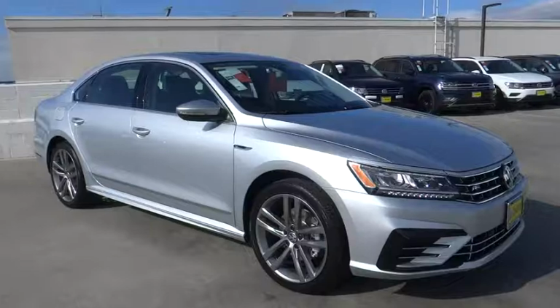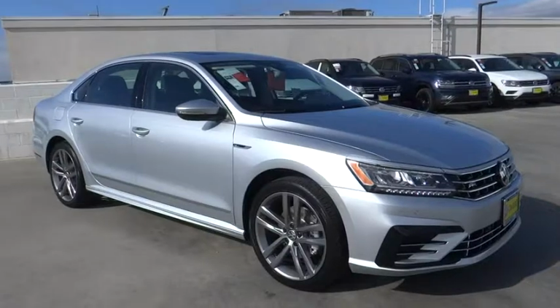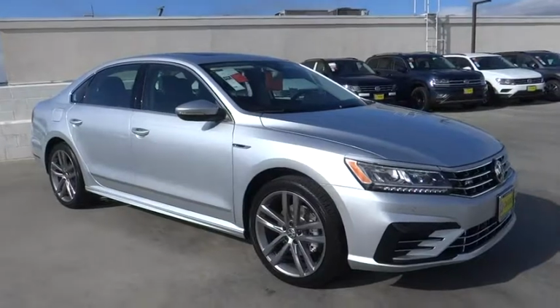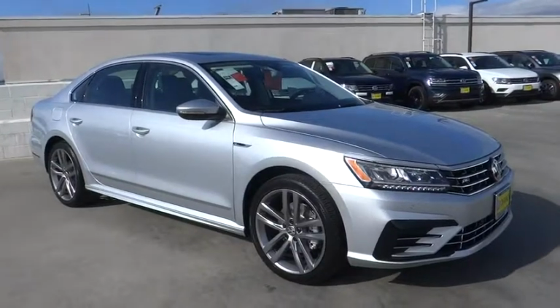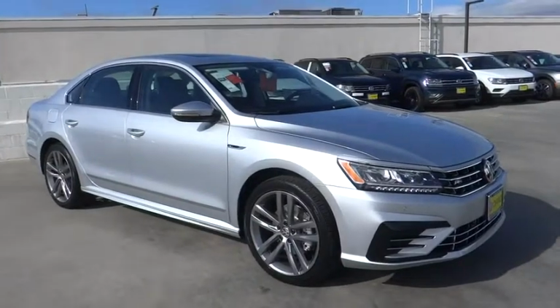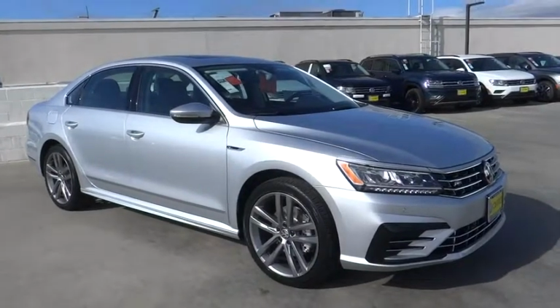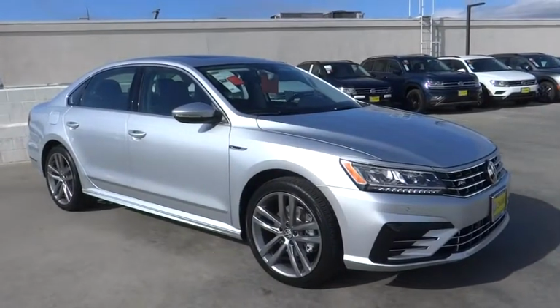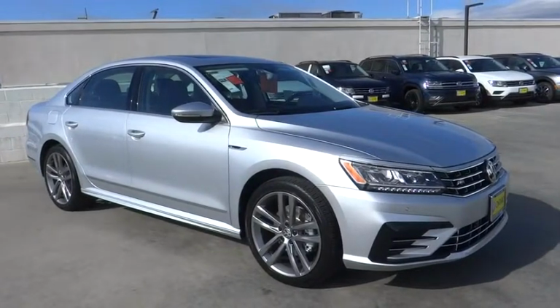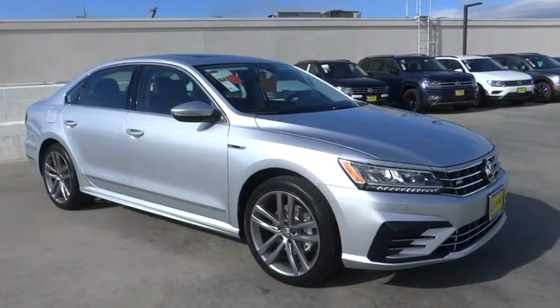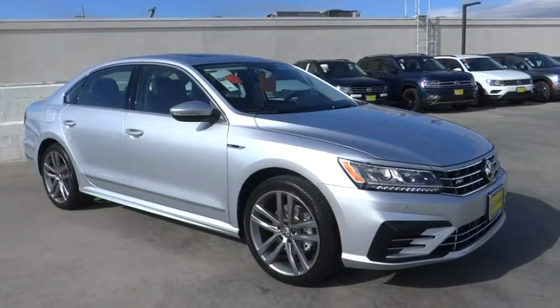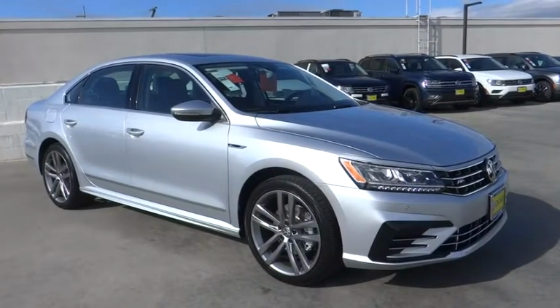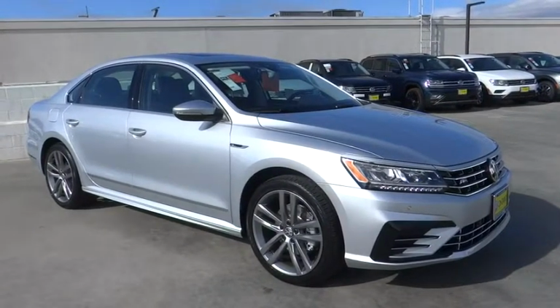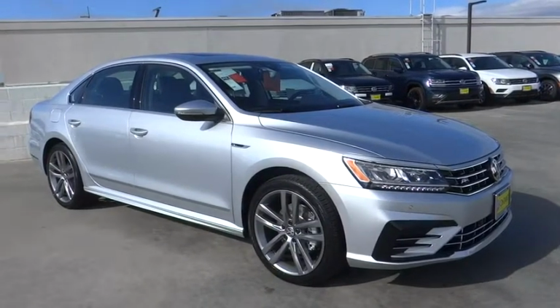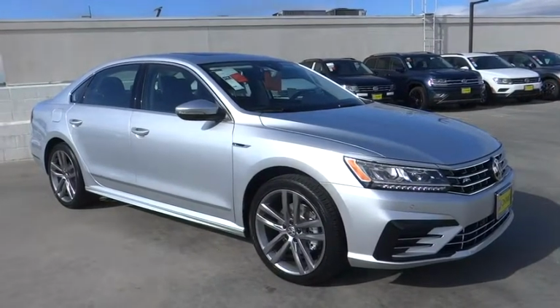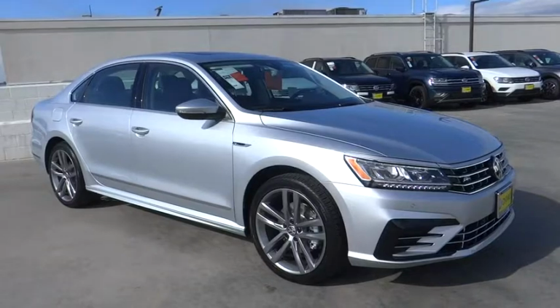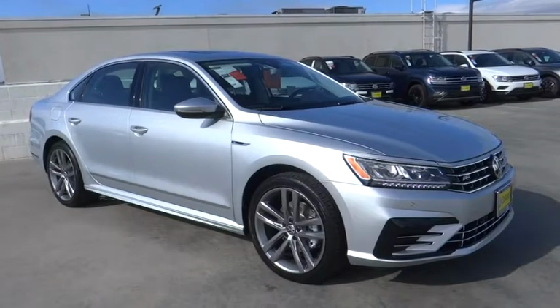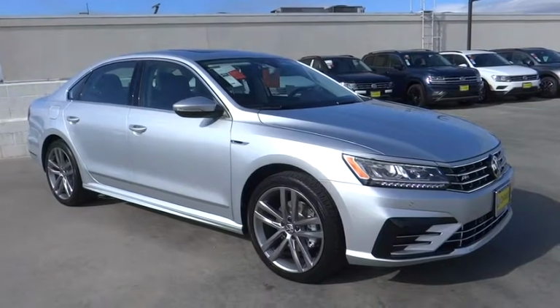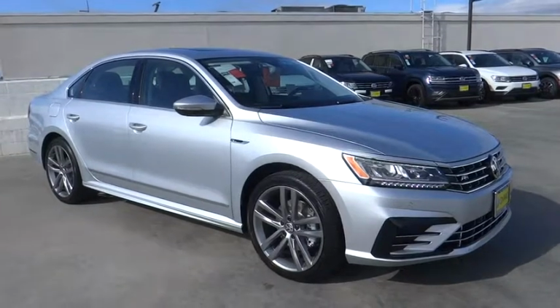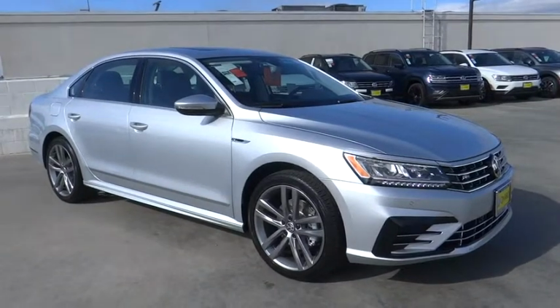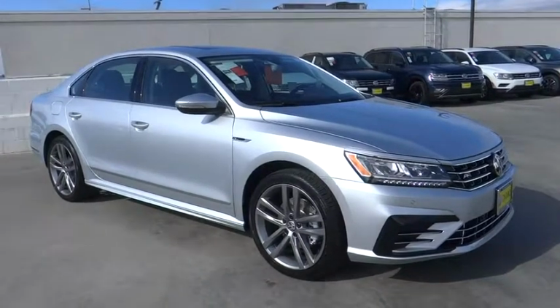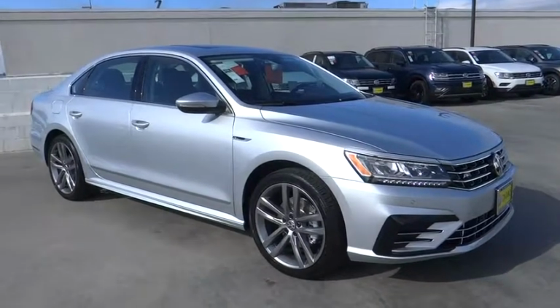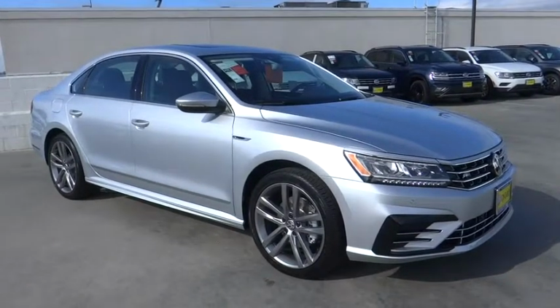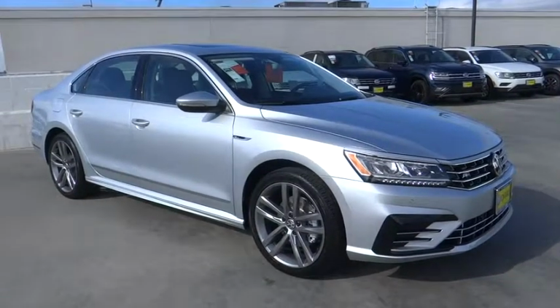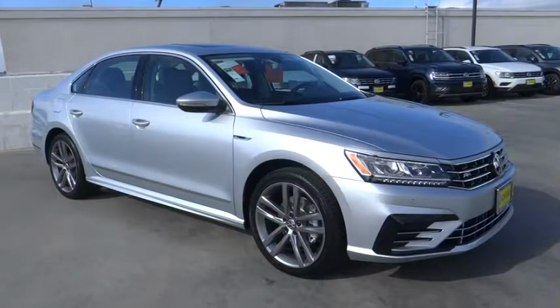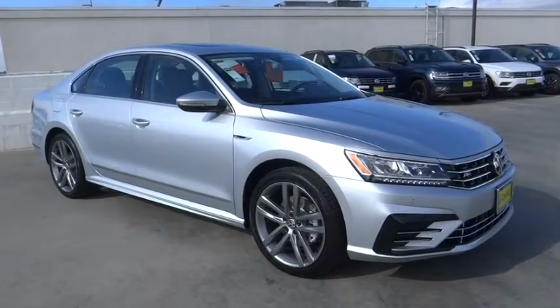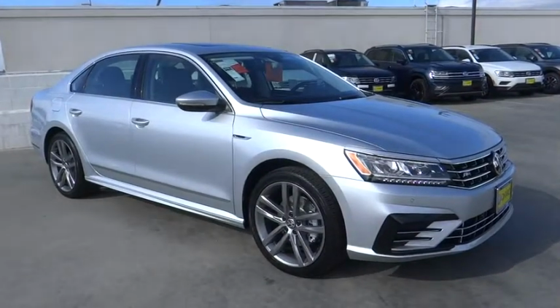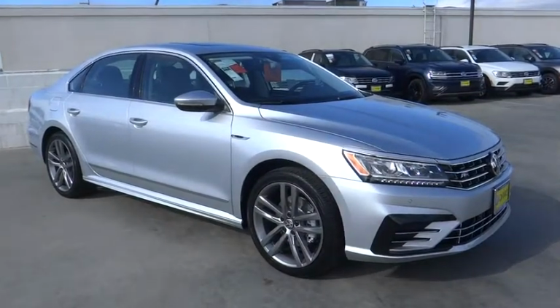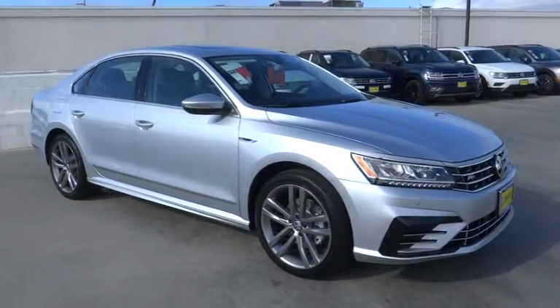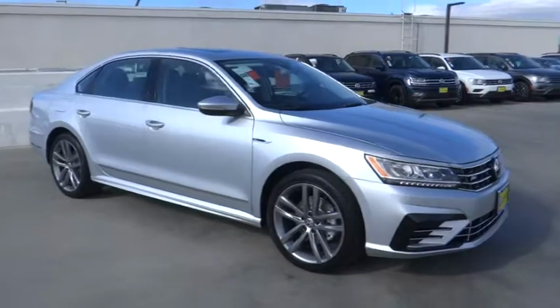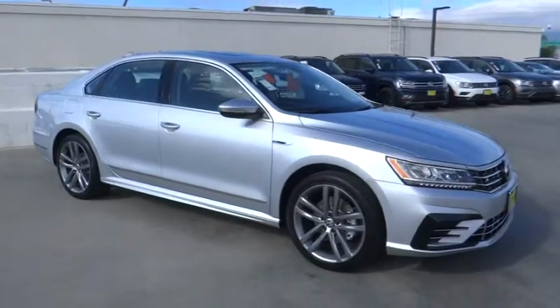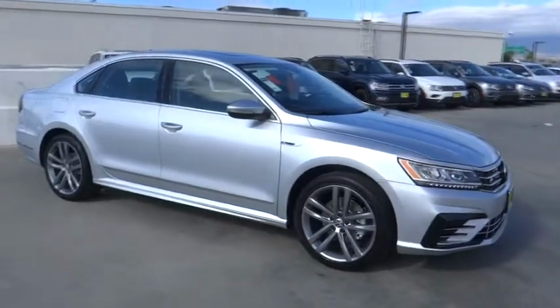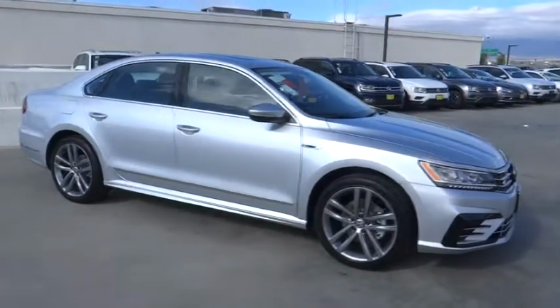The 2019 Volkswagen Passat. The Volkswagen Passat is roomy and powerful. It is a supple and controlled ride with a quiet and comfortable ride. Volkswagen brings it all together.